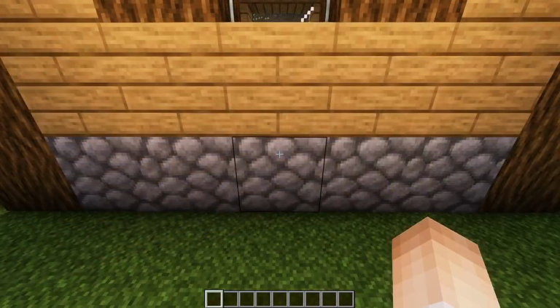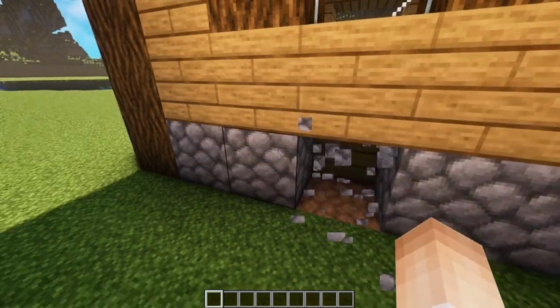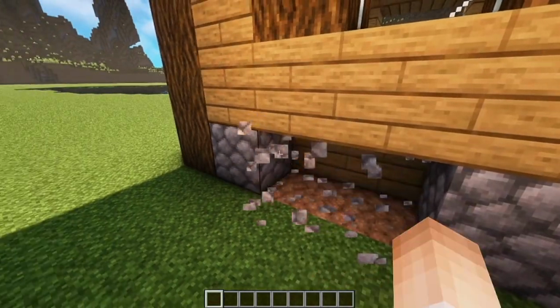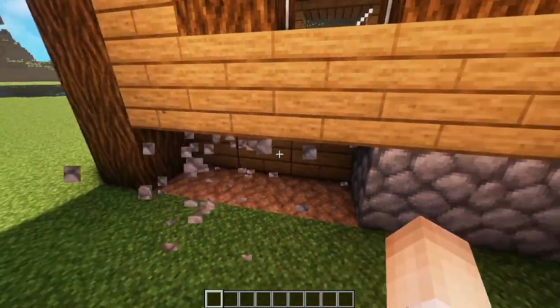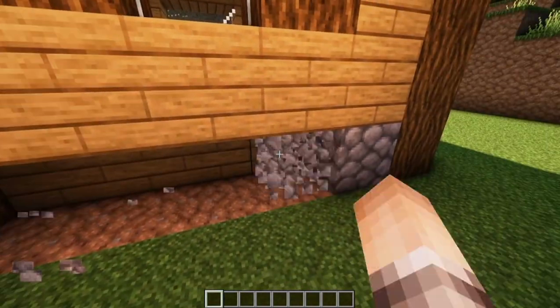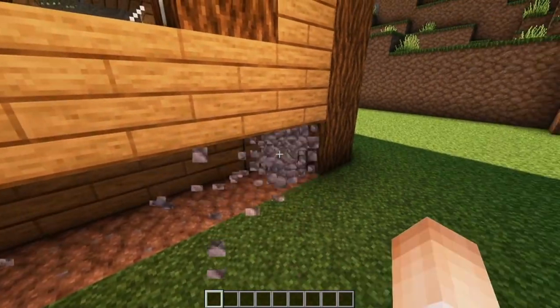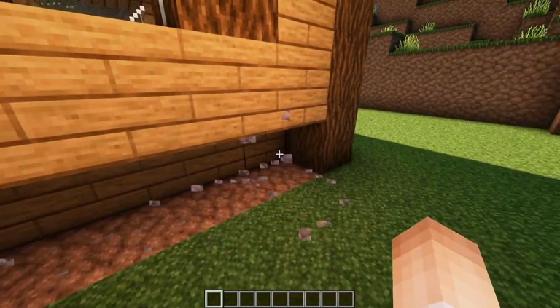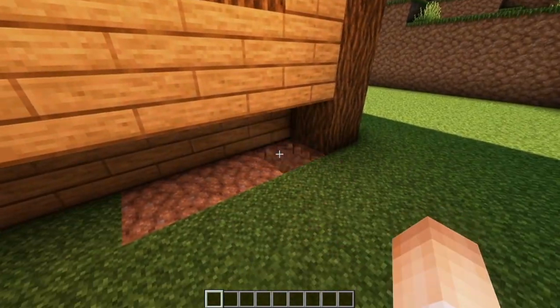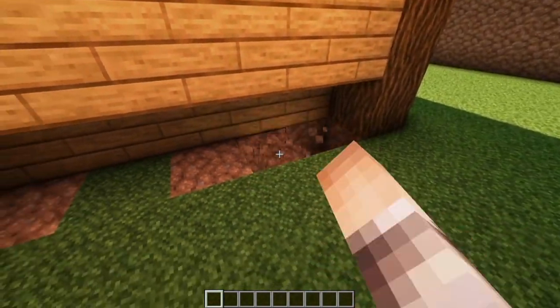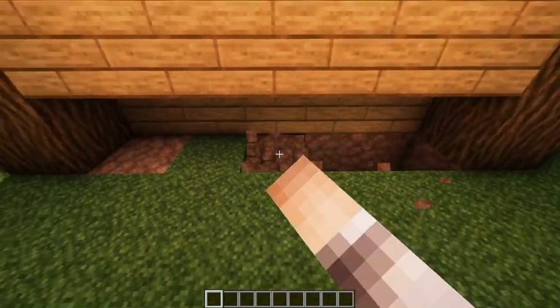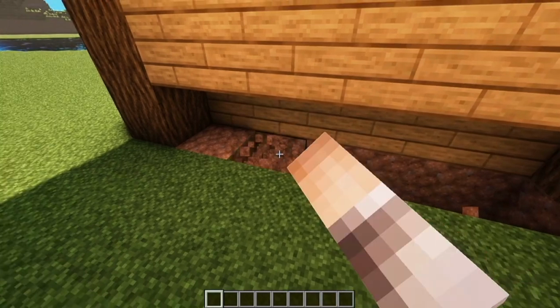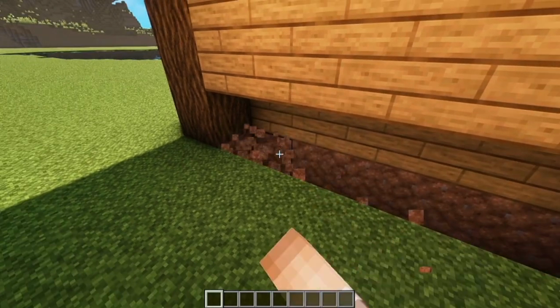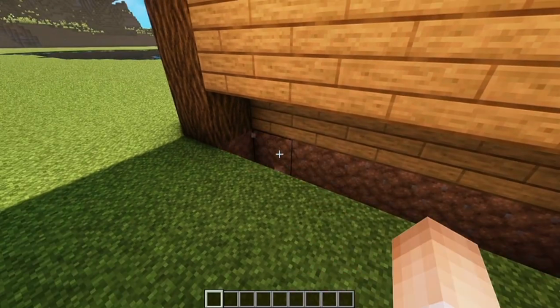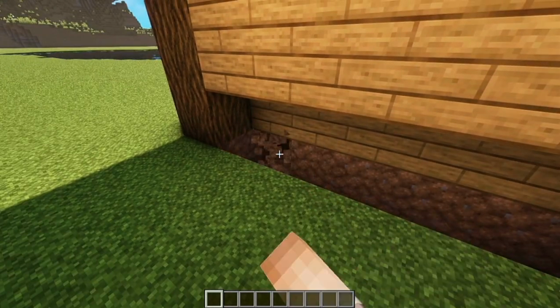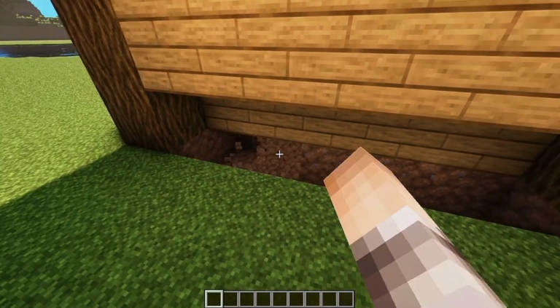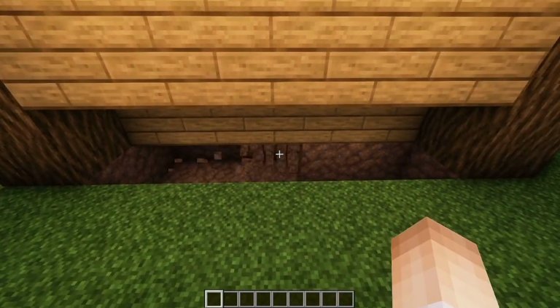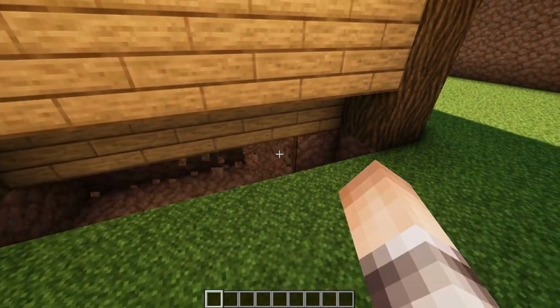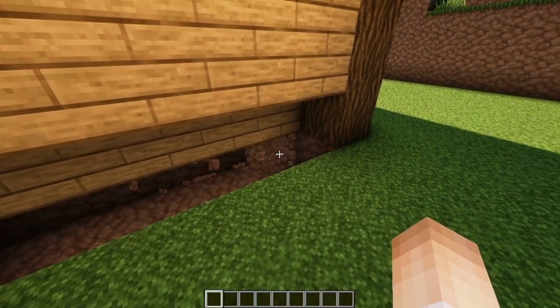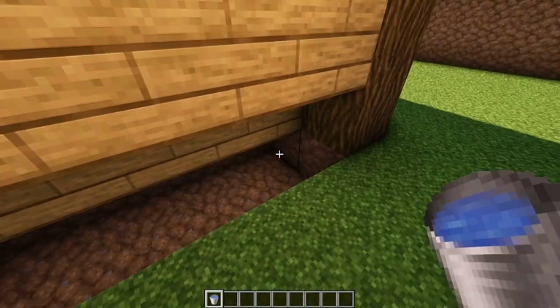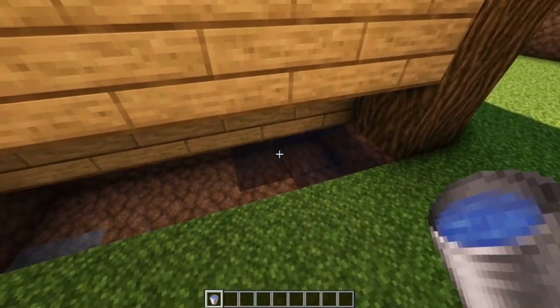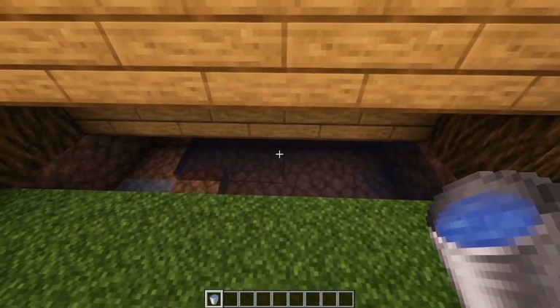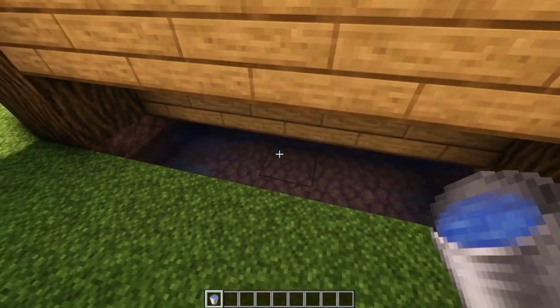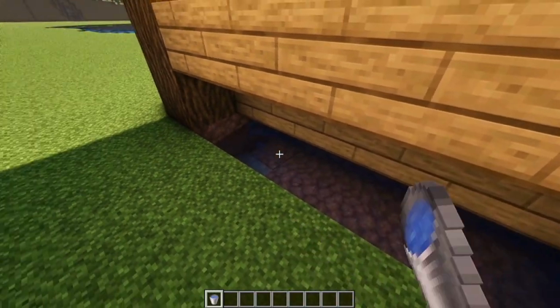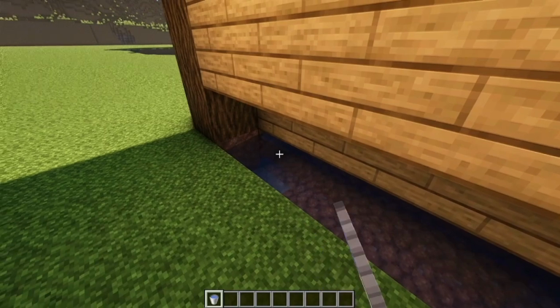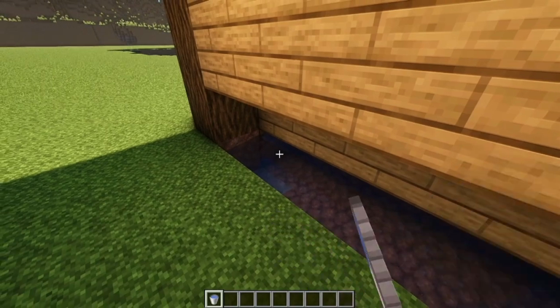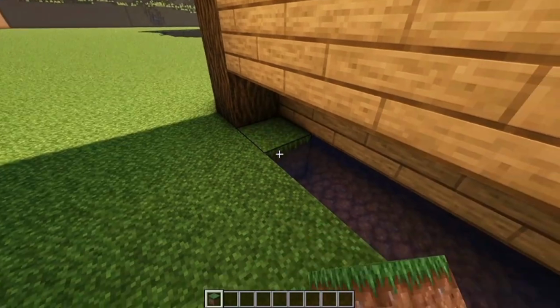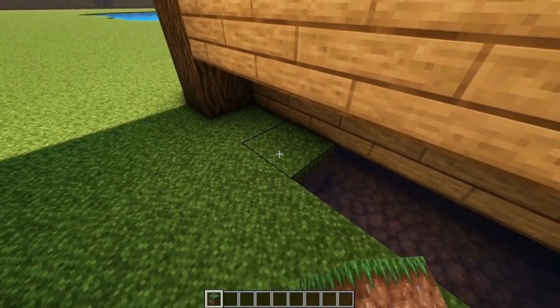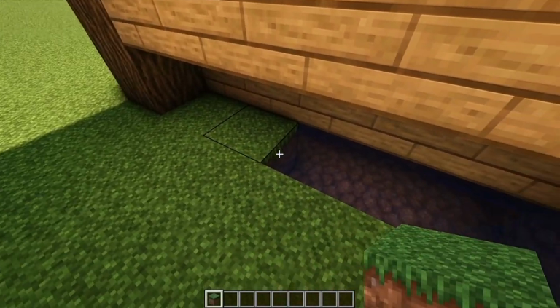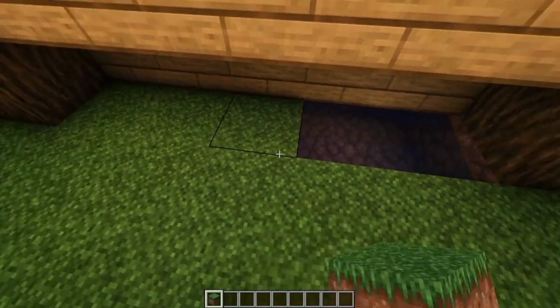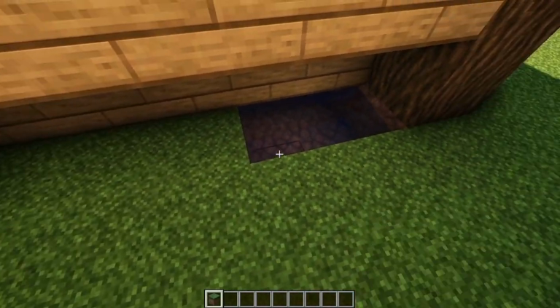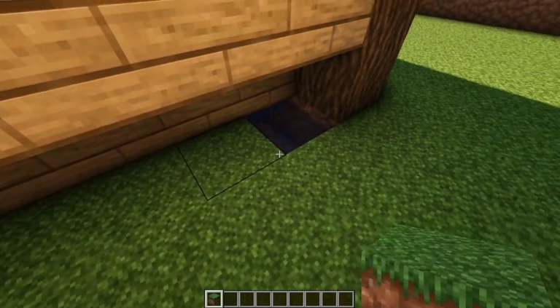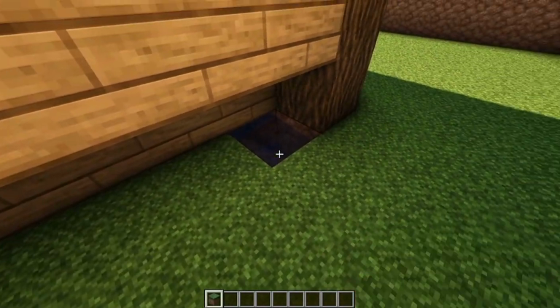Here on the back, break the cobblestone and this bottom dirt, also the back ones. Add some water and some dirt, and plant some wheat for food.